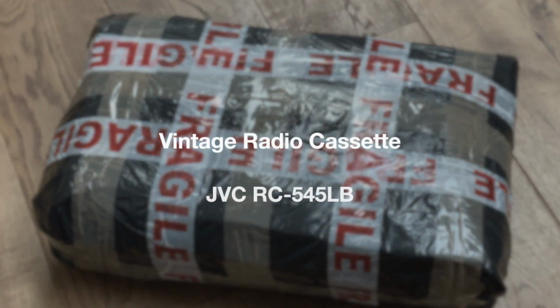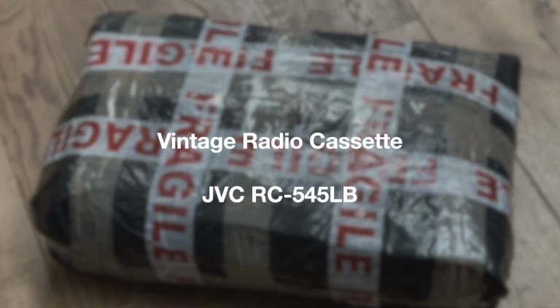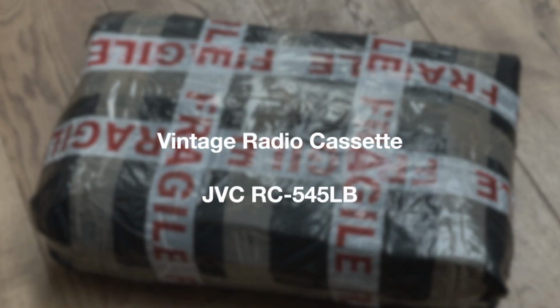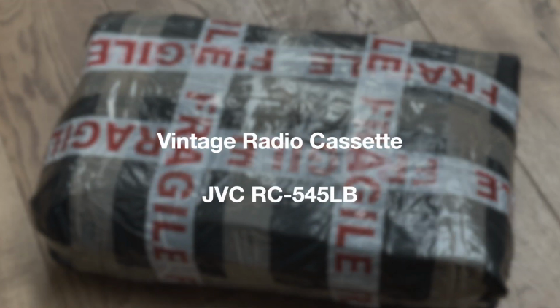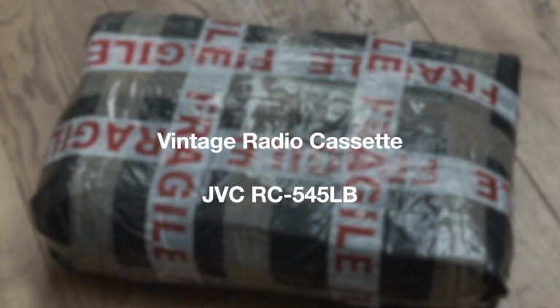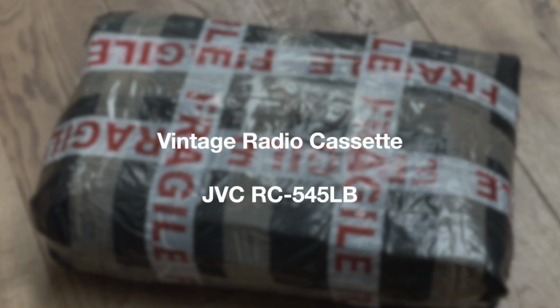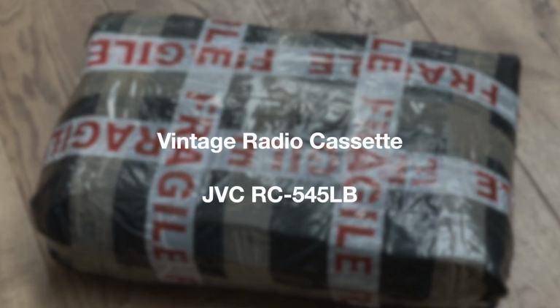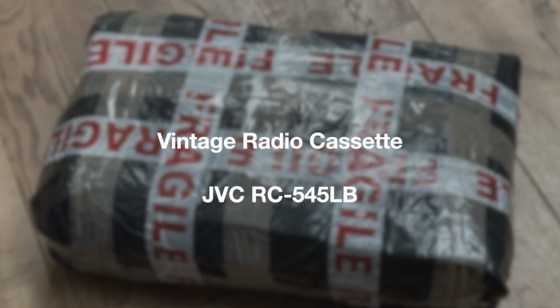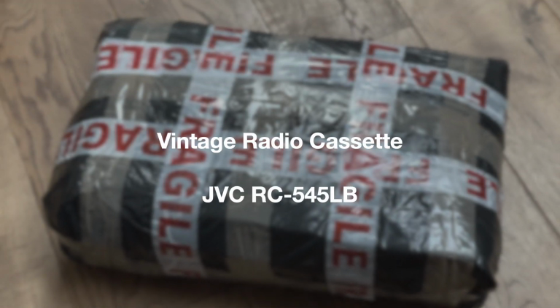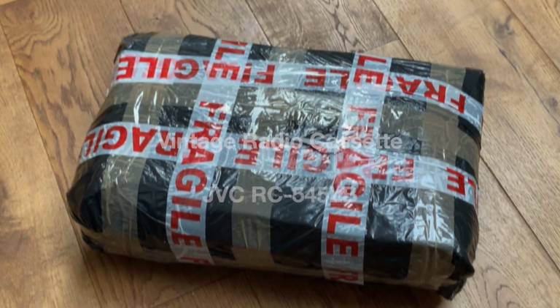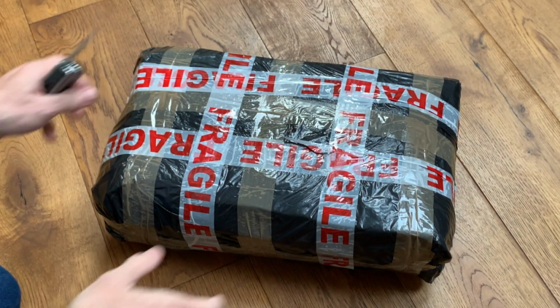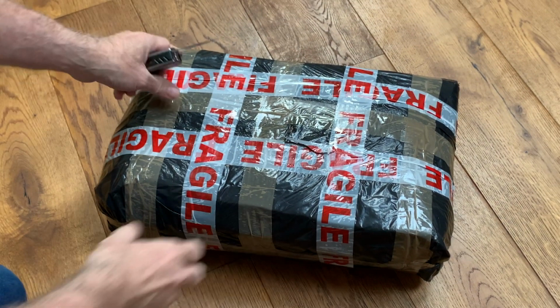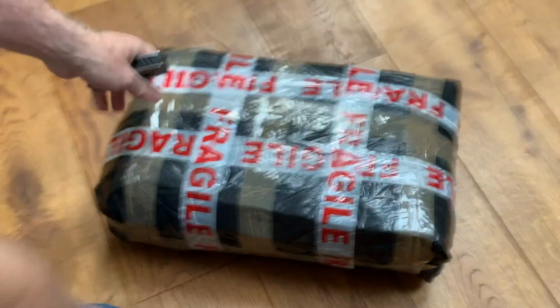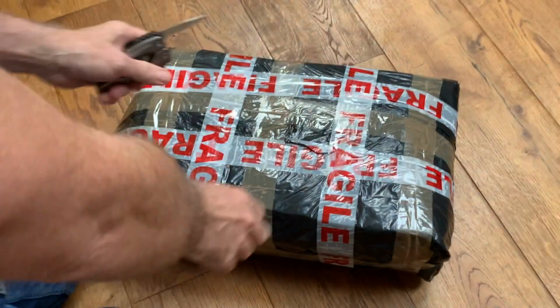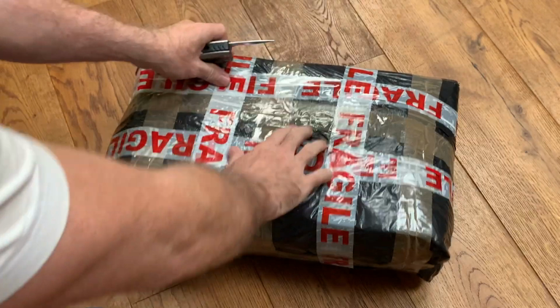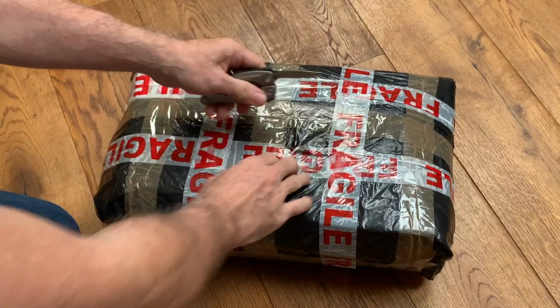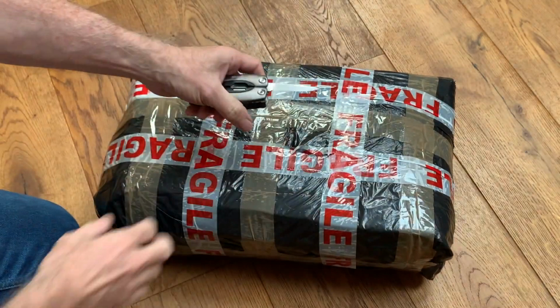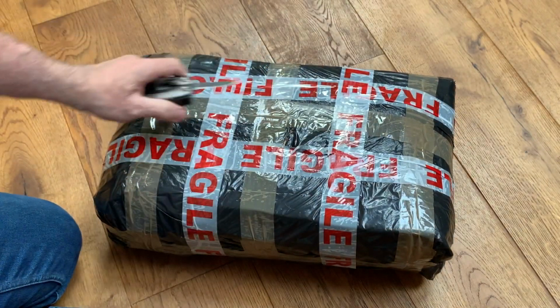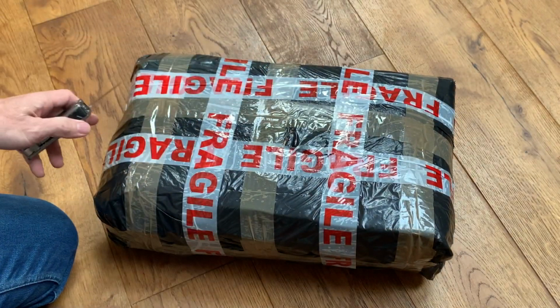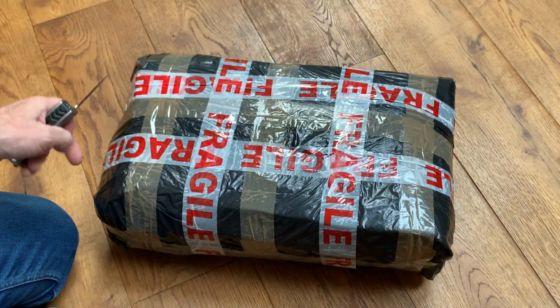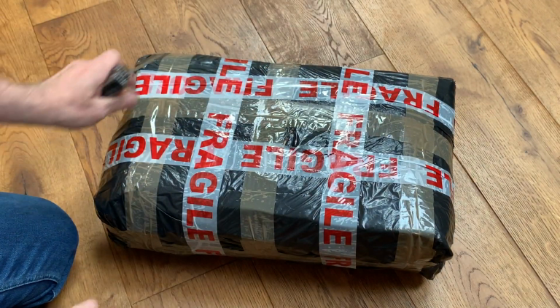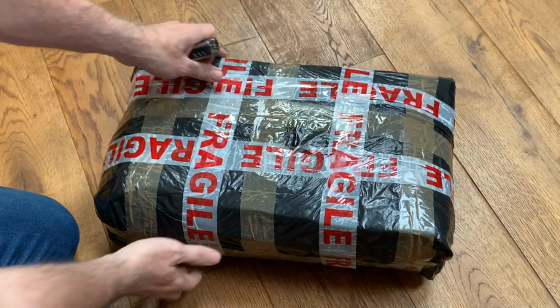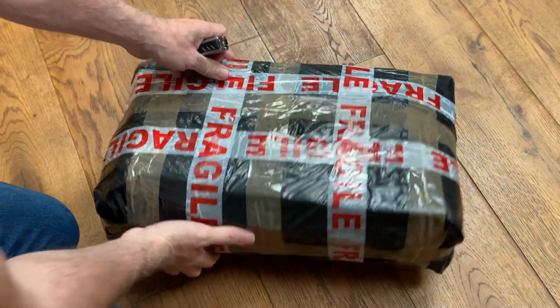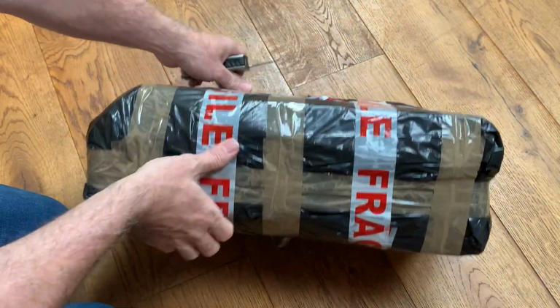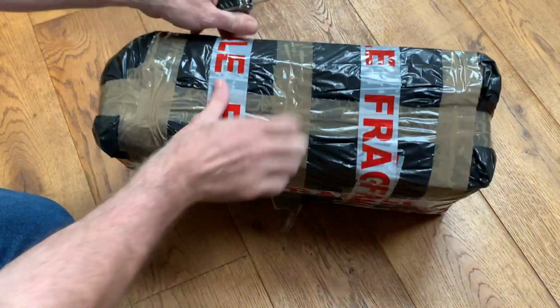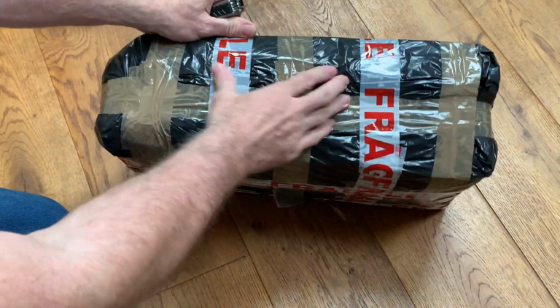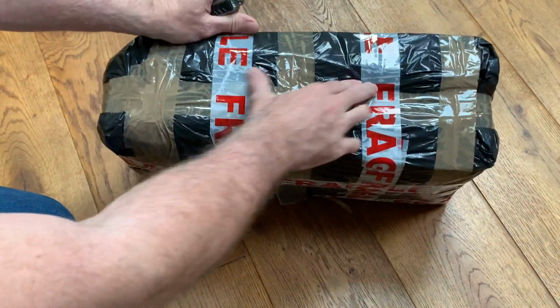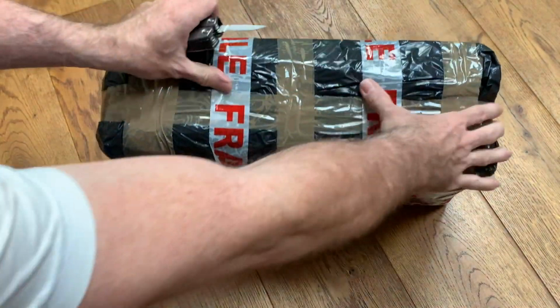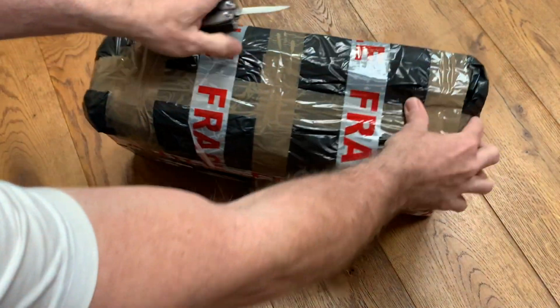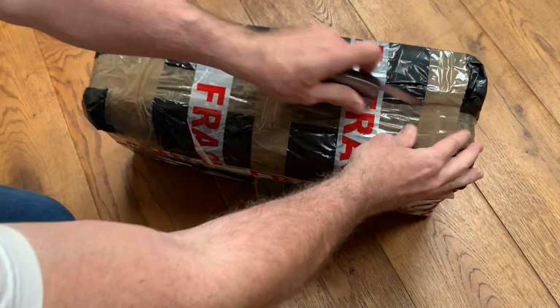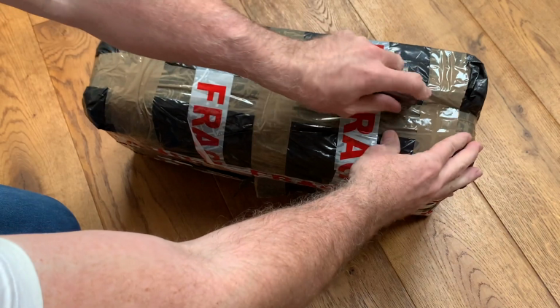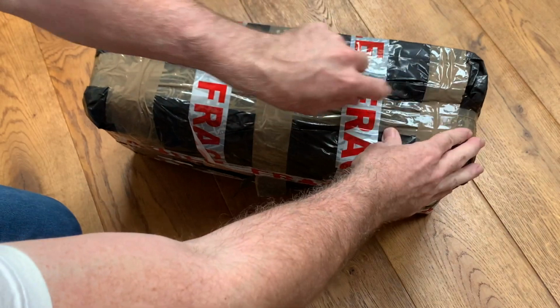Well, hello! Thank you for joining me and welcome to the channel. Today we've got another boombox unboxing, or at least I think it's a boombox — anyway, we shall find out shortly.